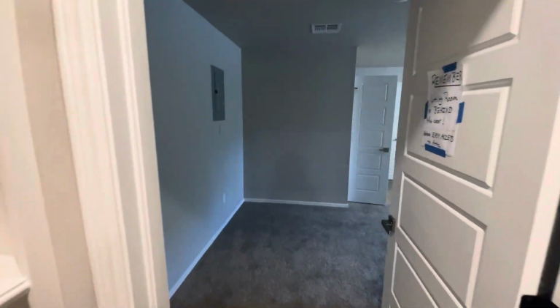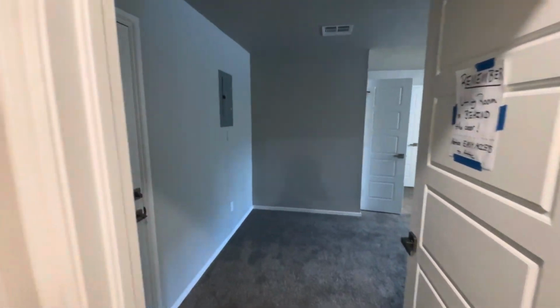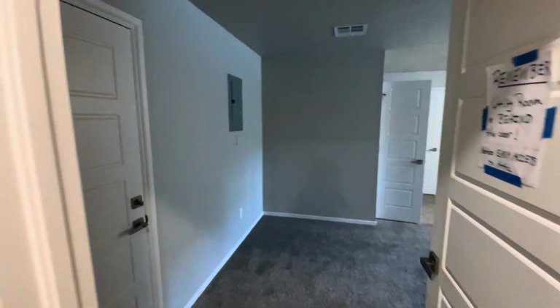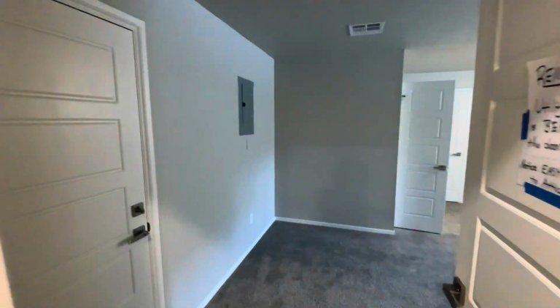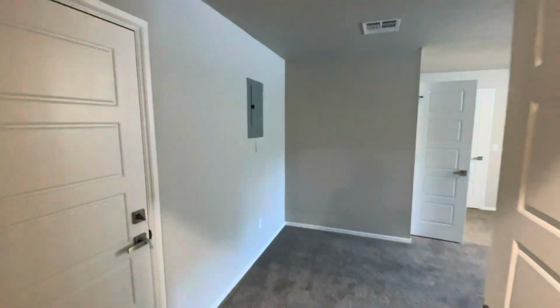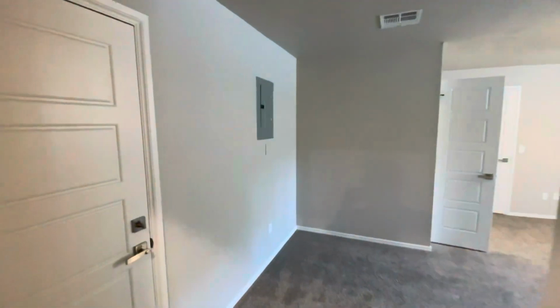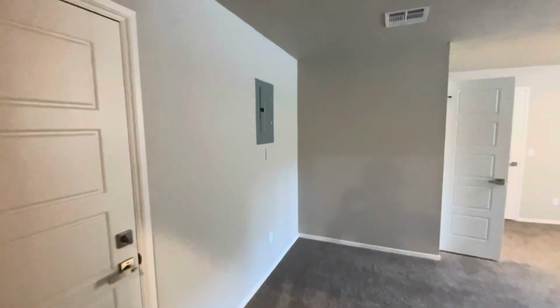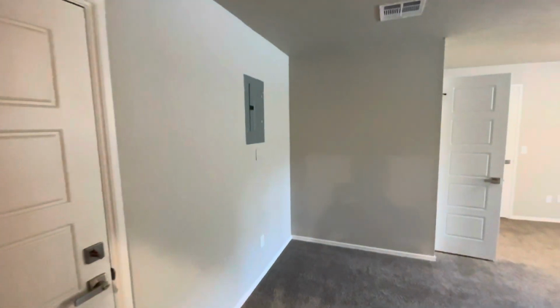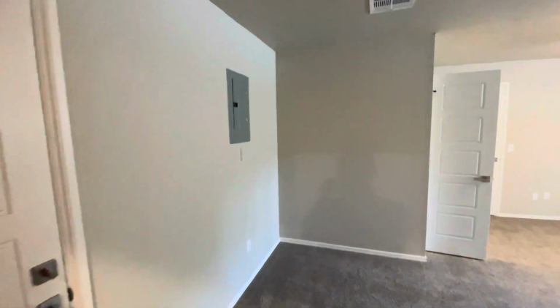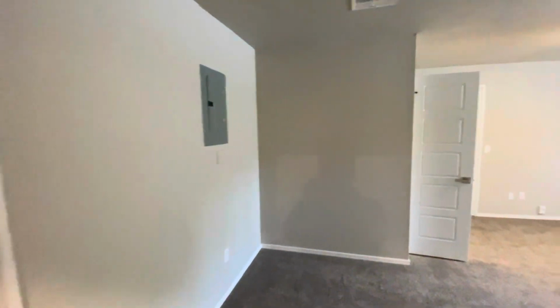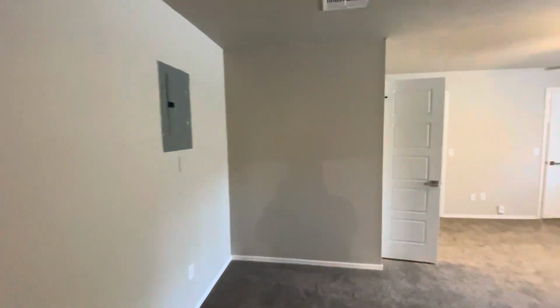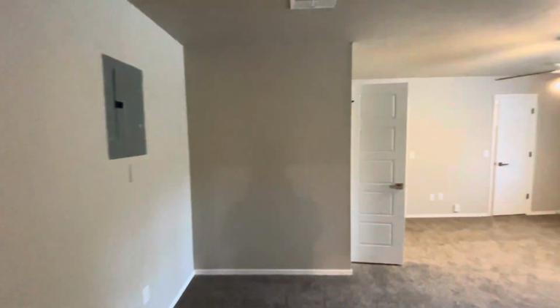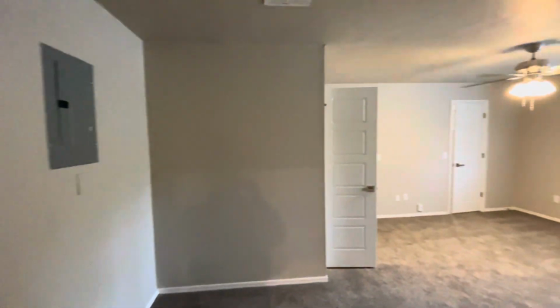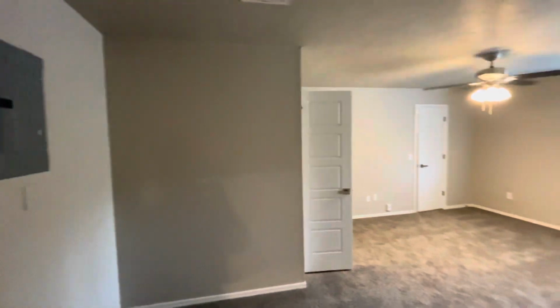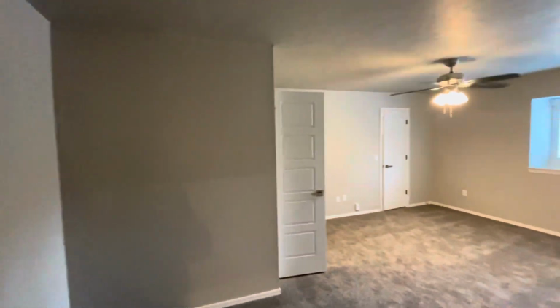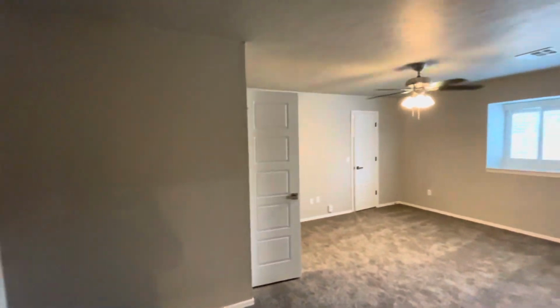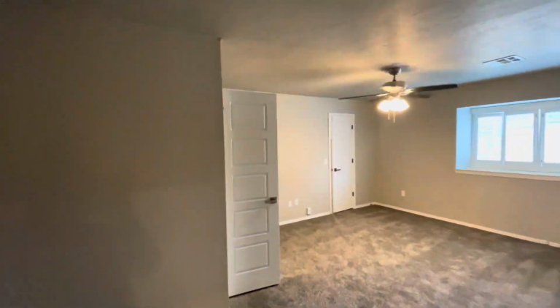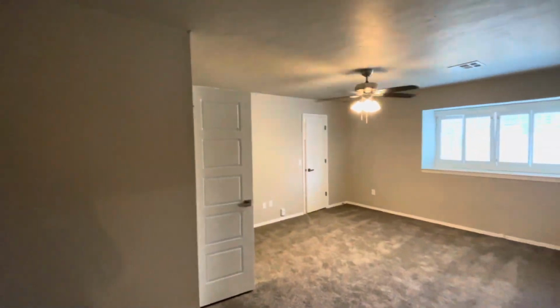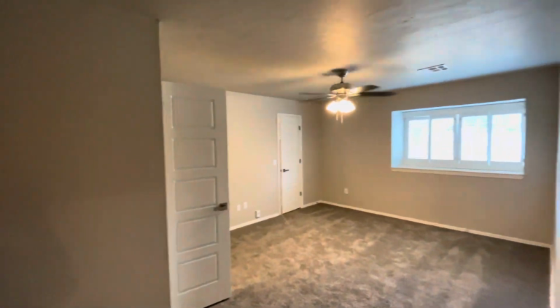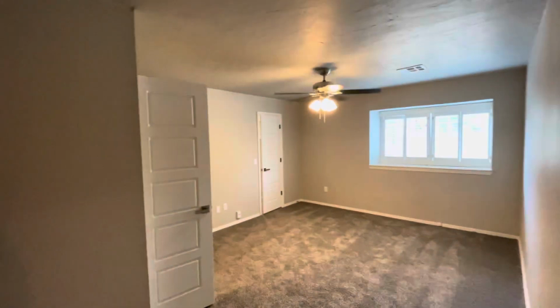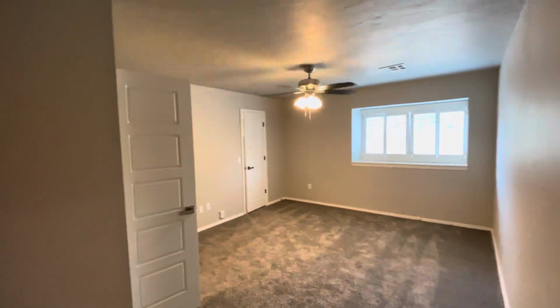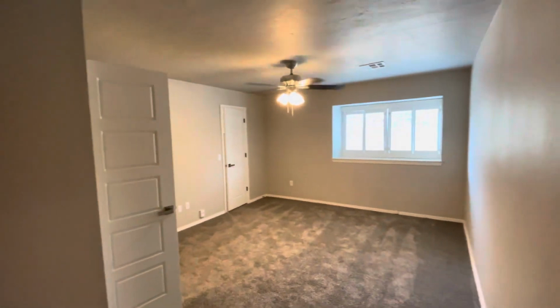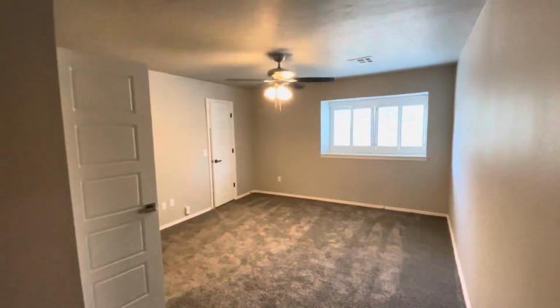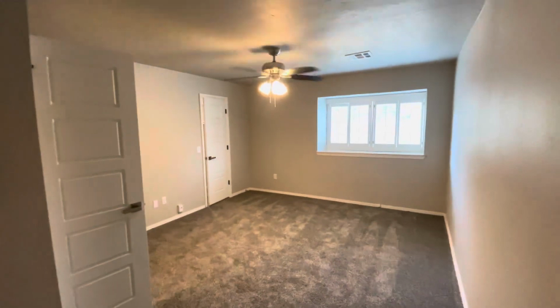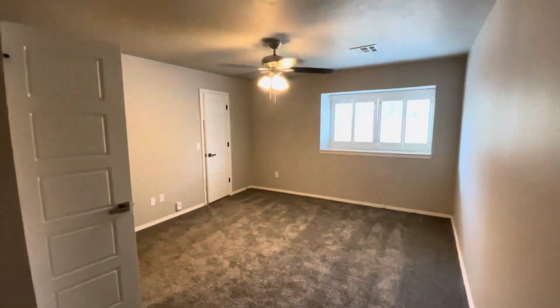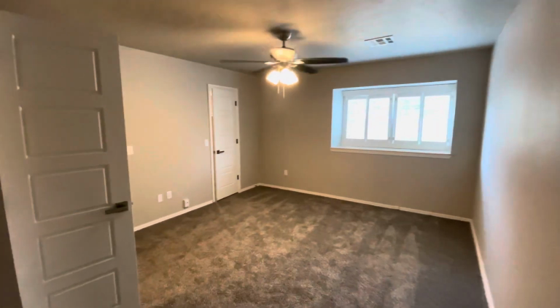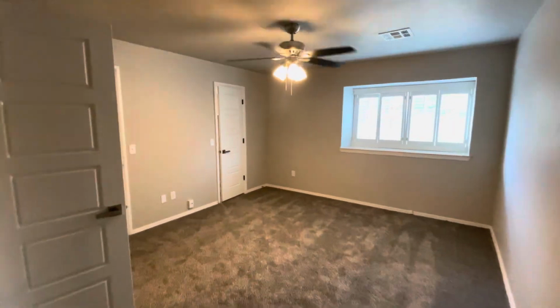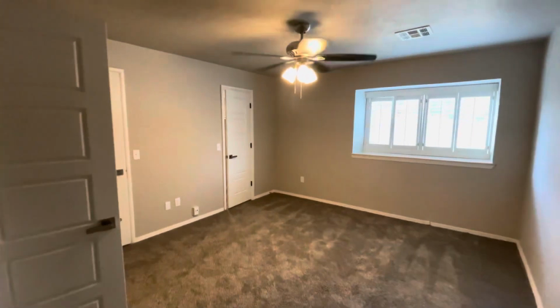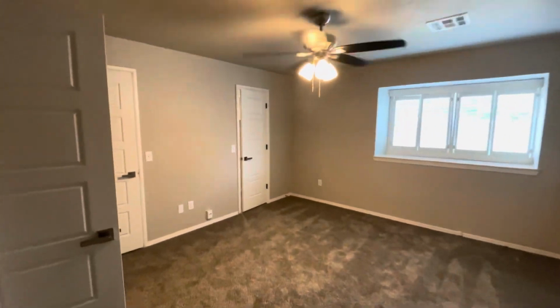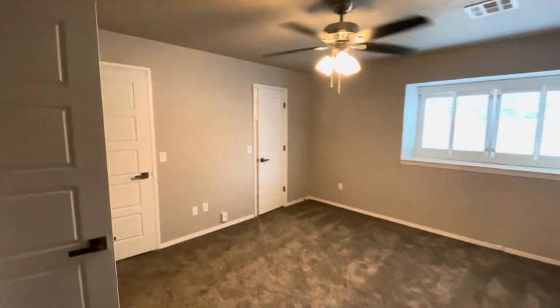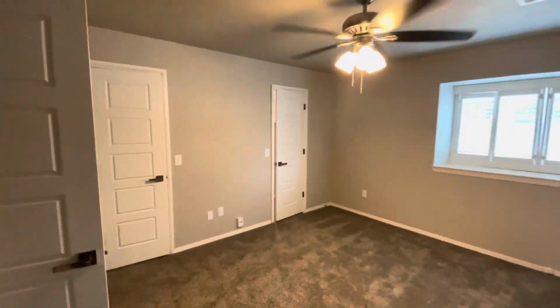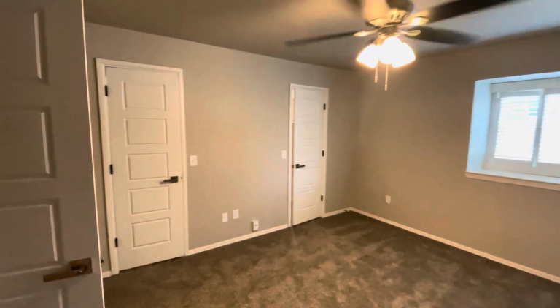And if we walk in here, this is going to be our master bedroom. It's a very large room.